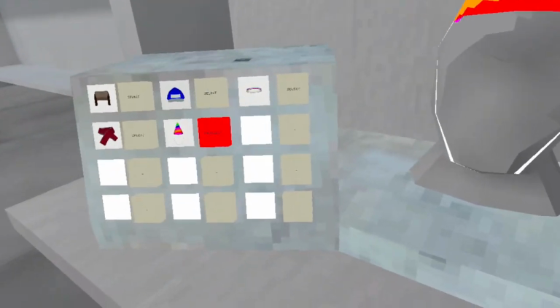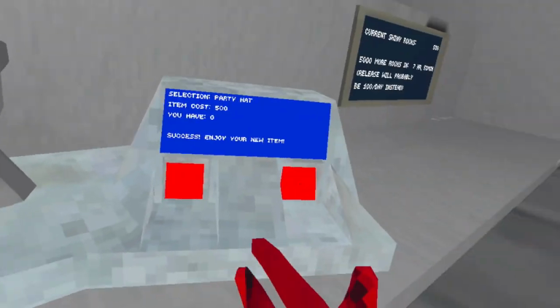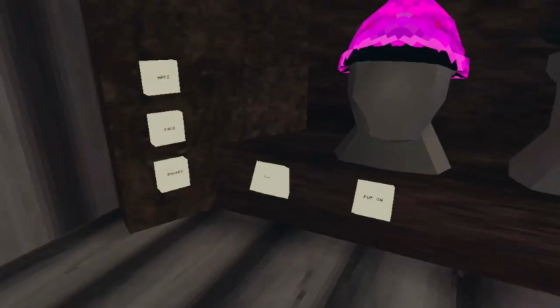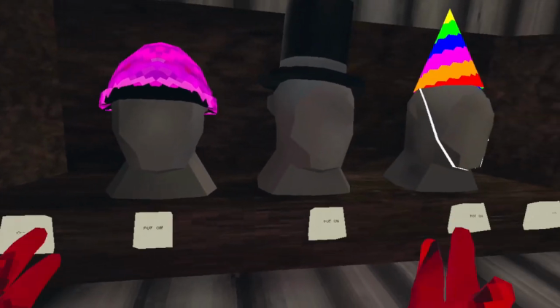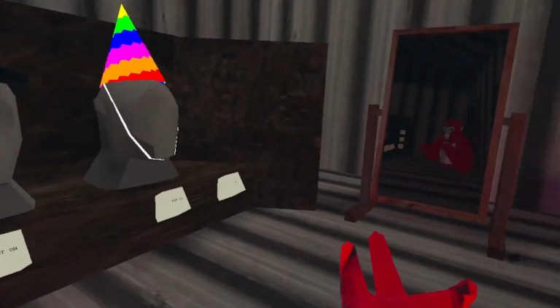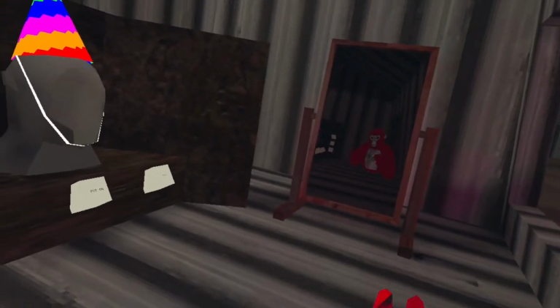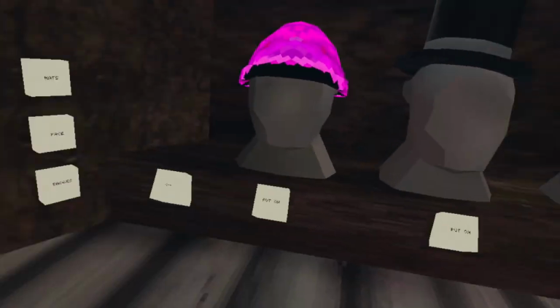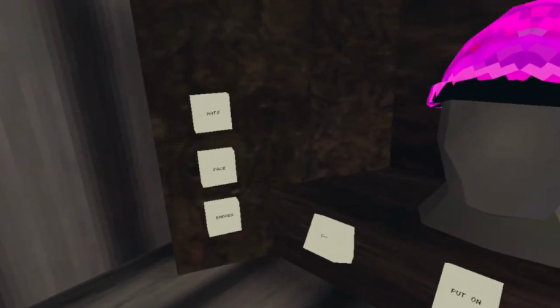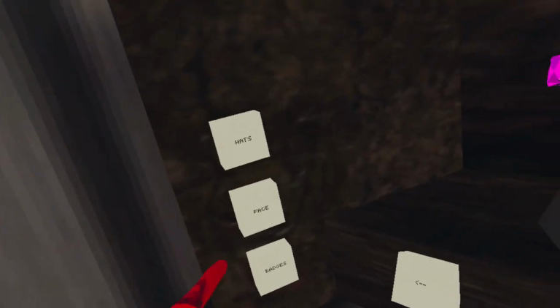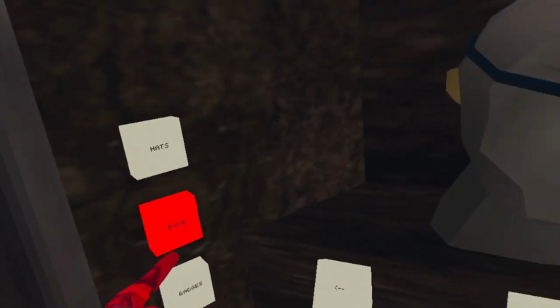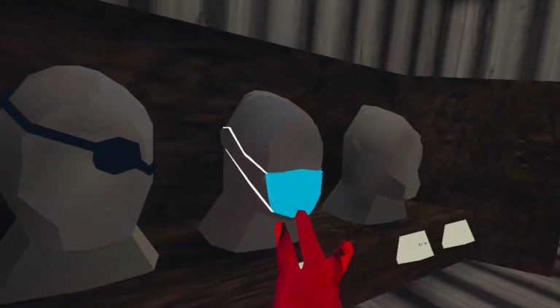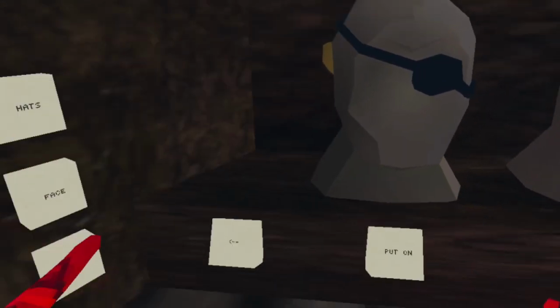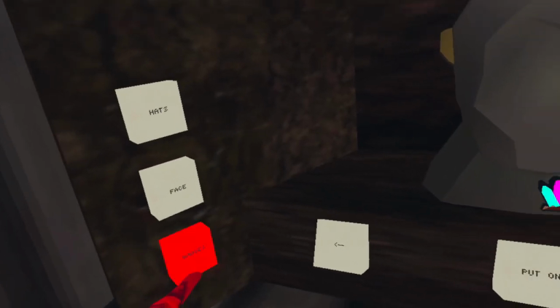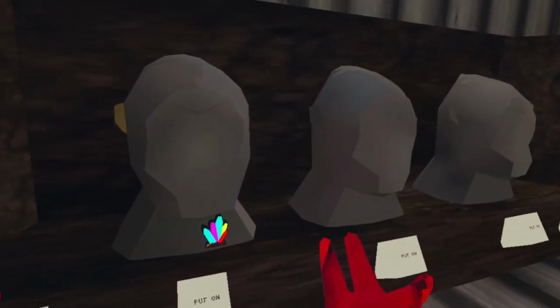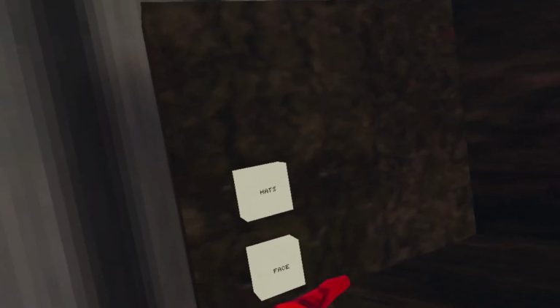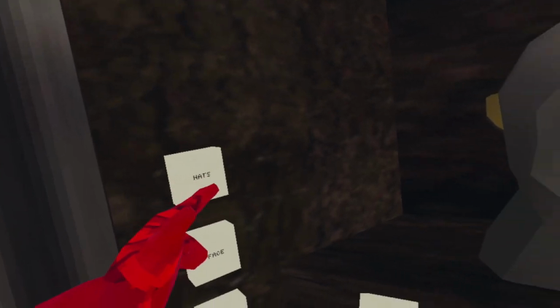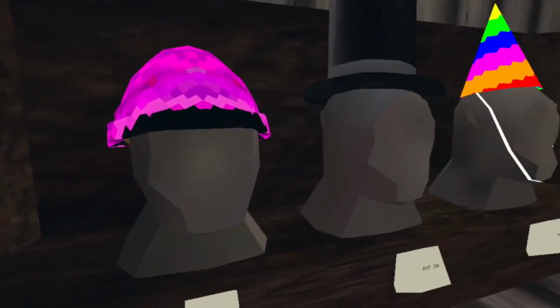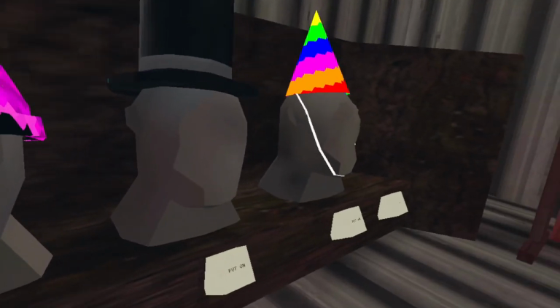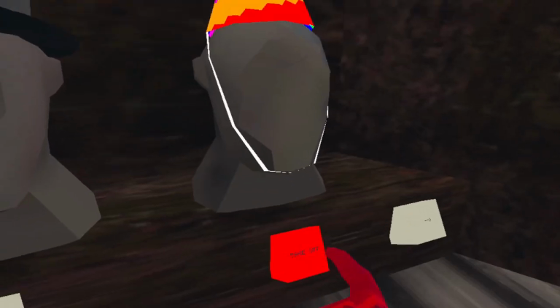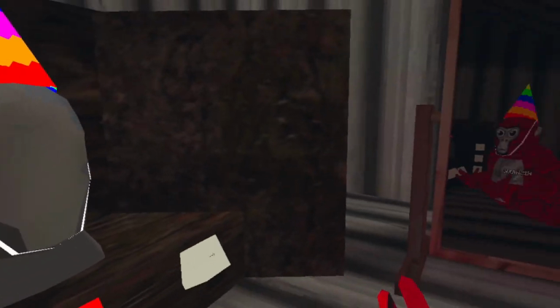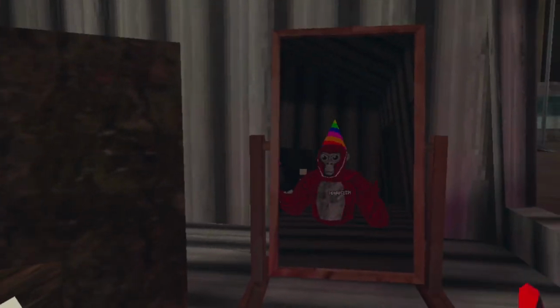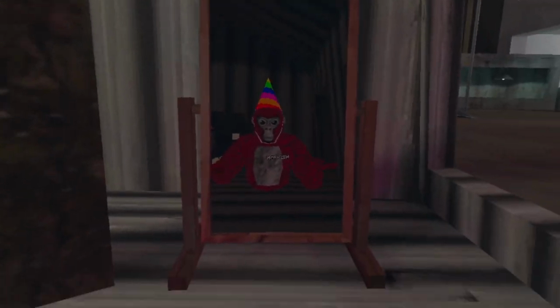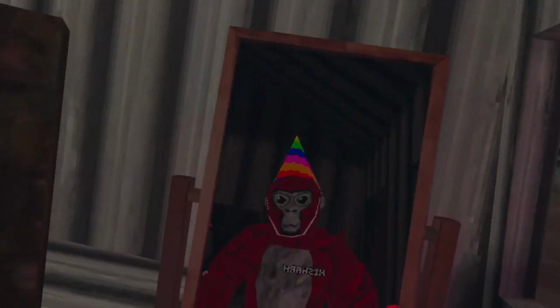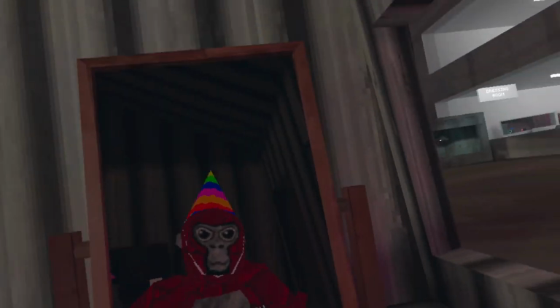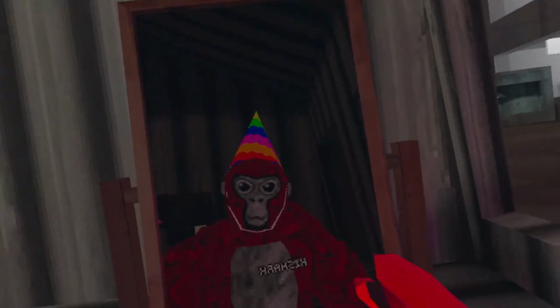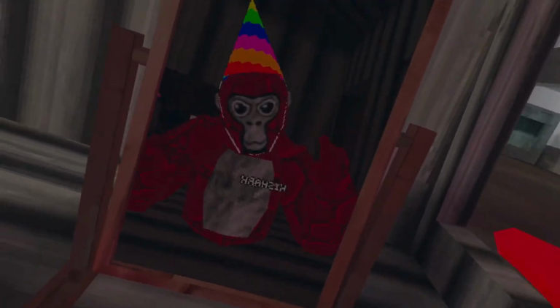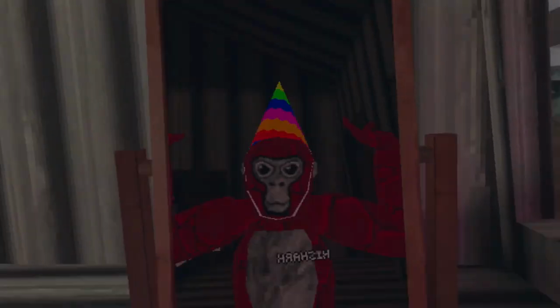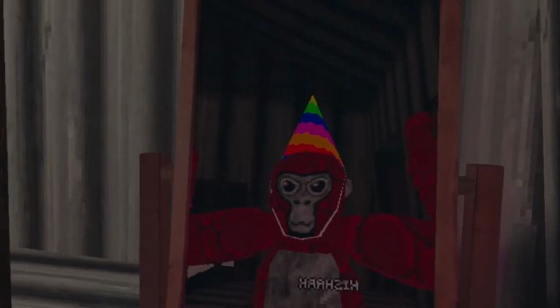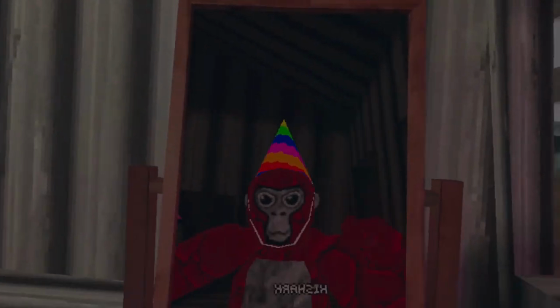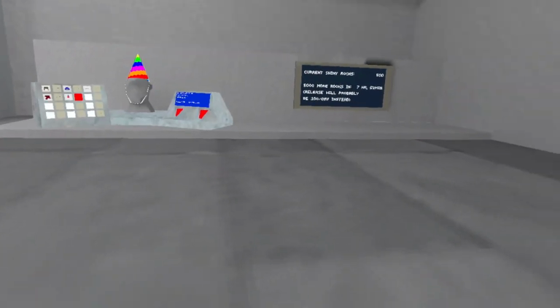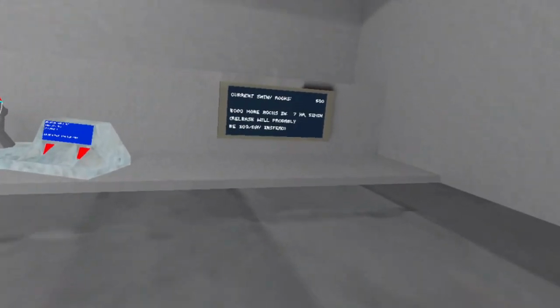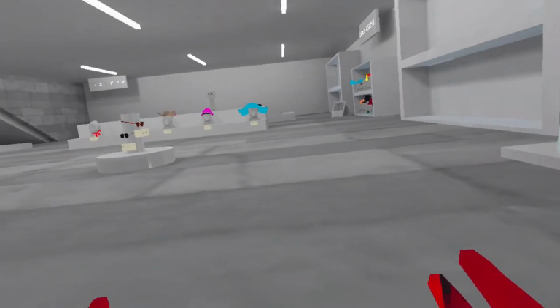Now that I own this, I can go over here to my selection area, where you can pick your face, your badges, and your hats. I bought the birthday hat — cuz it's not my birthday, let's go! And that is how you buy cosmetics.